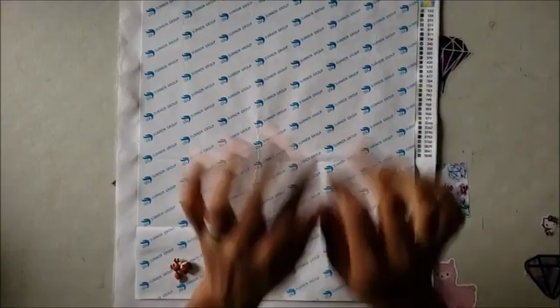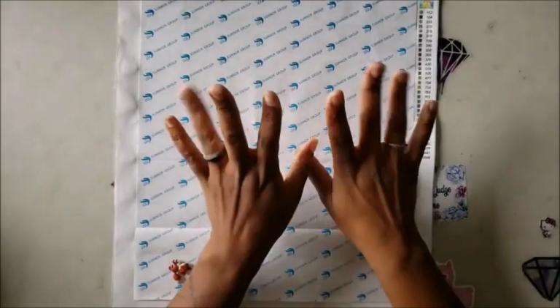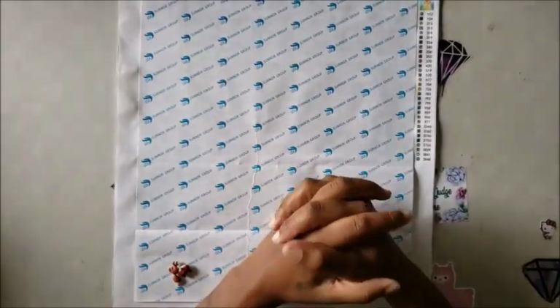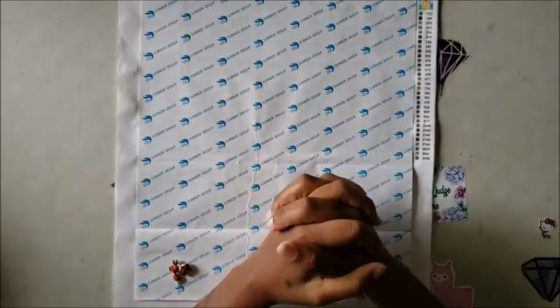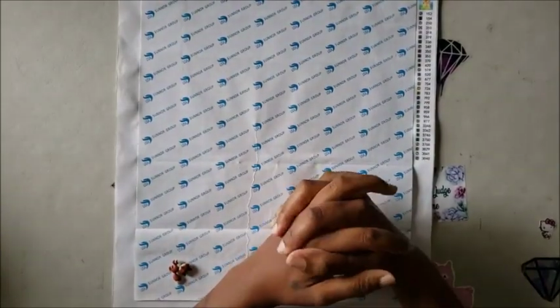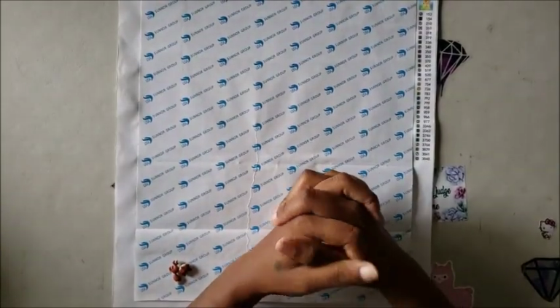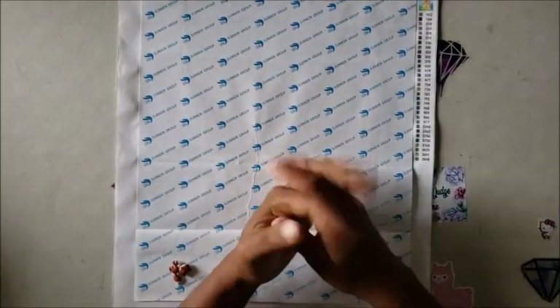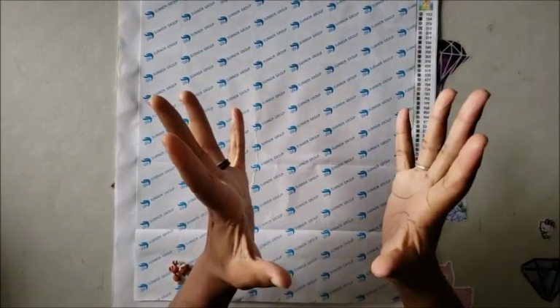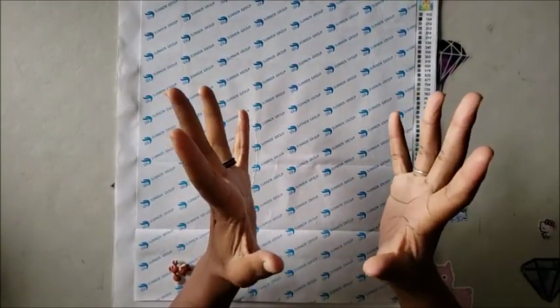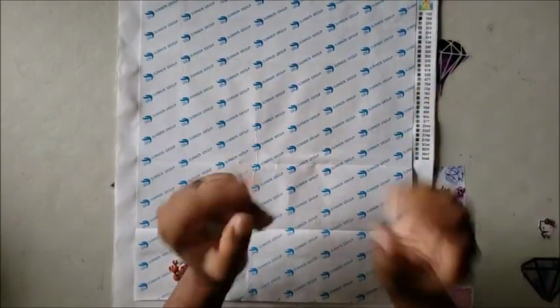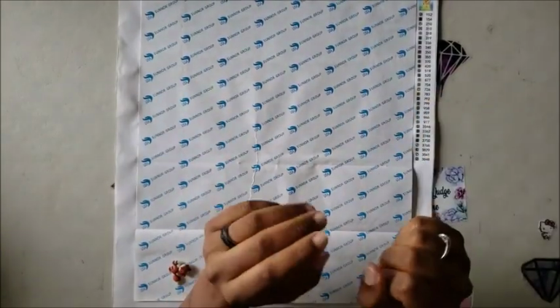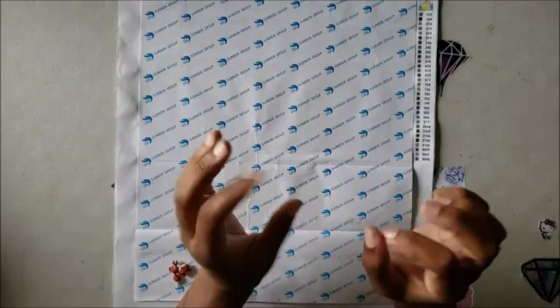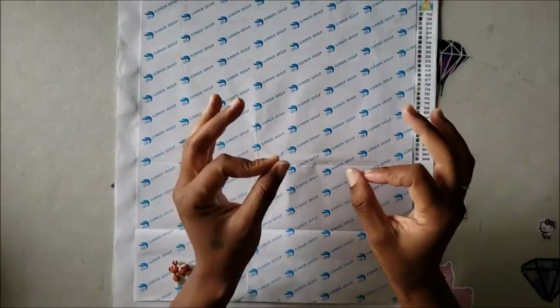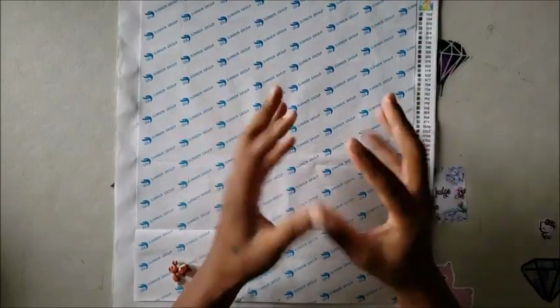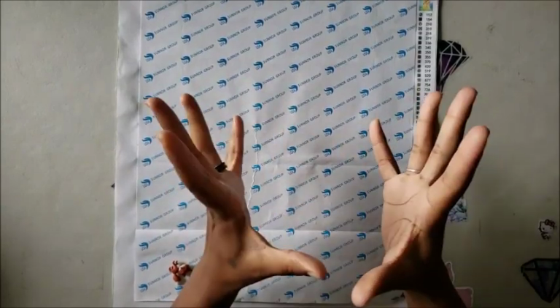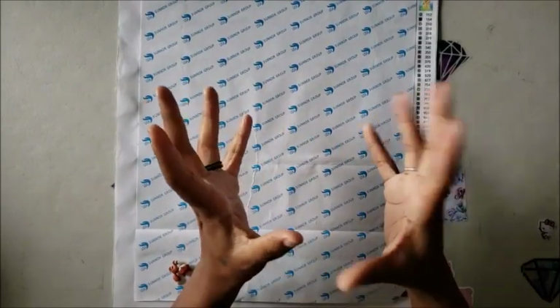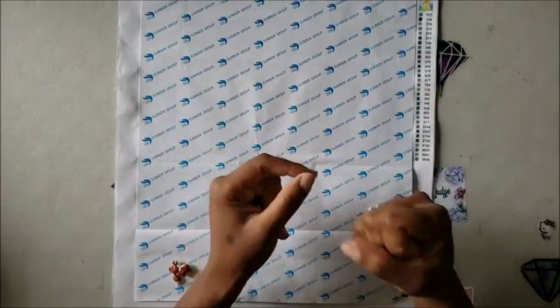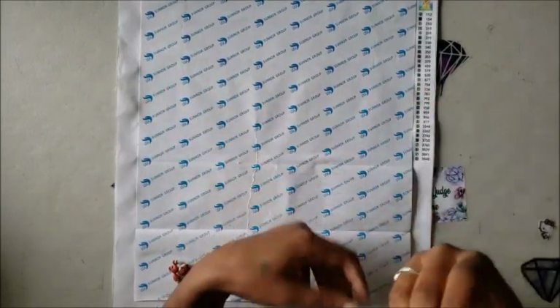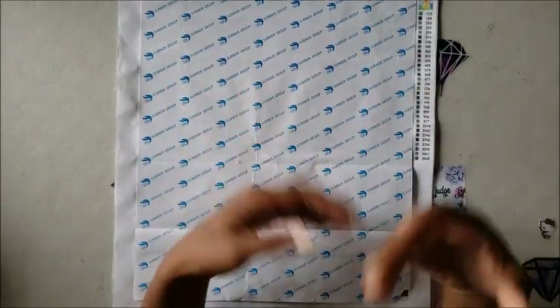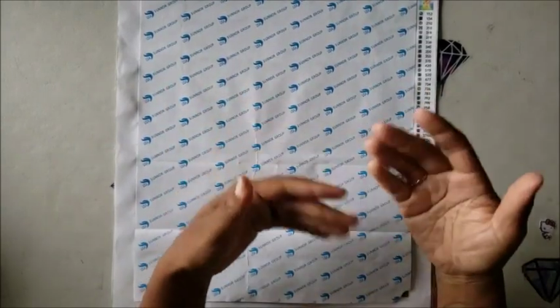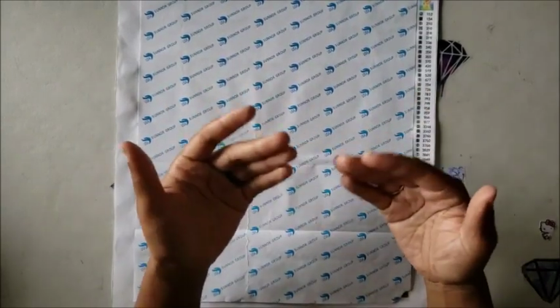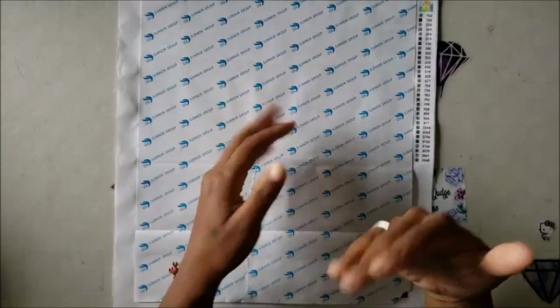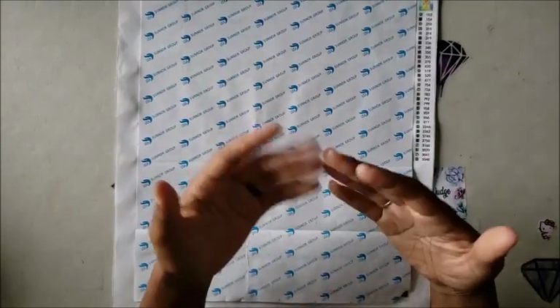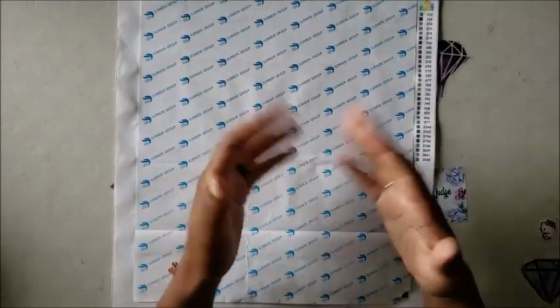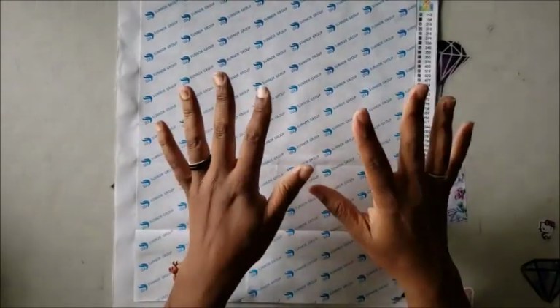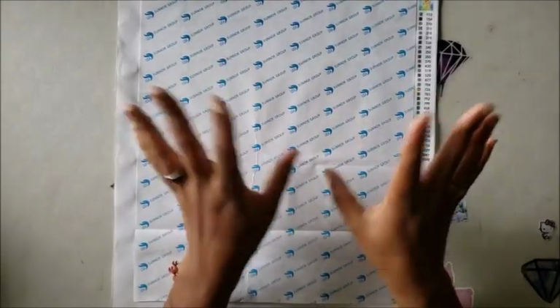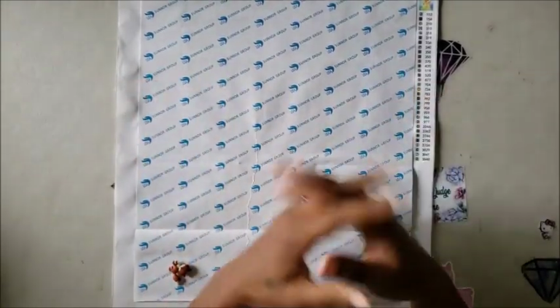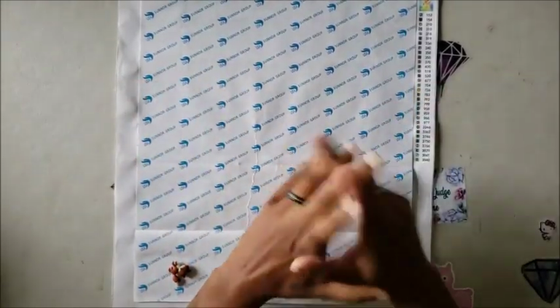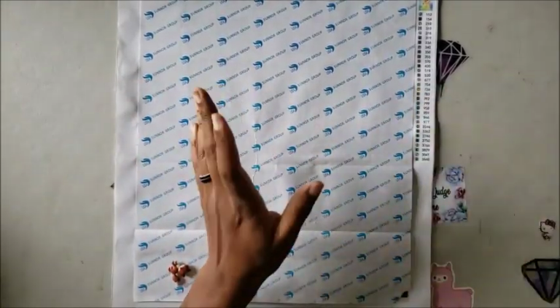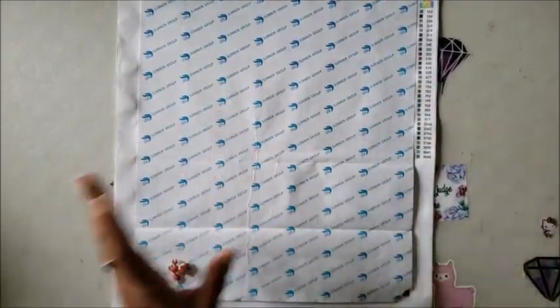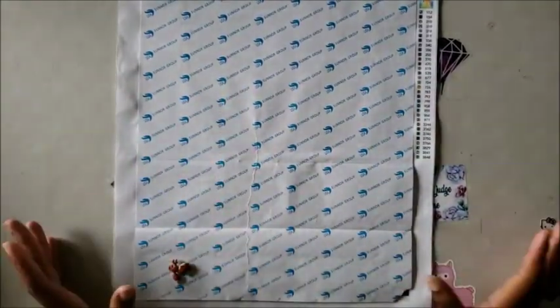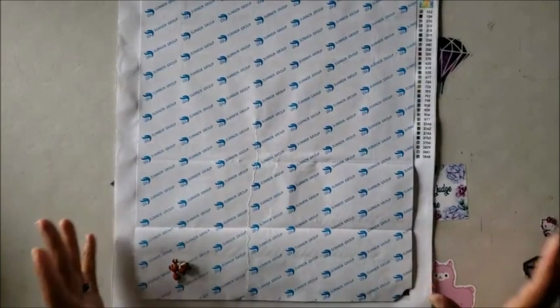Well, hello everyone! Welcome back to the channel — Miss Crochet and Coffee here — and today we are doing a little demonstration. I don't know why I do these things, just bear with me.